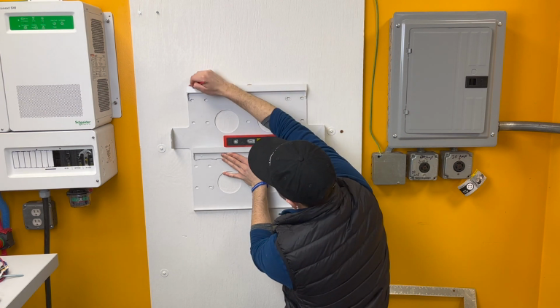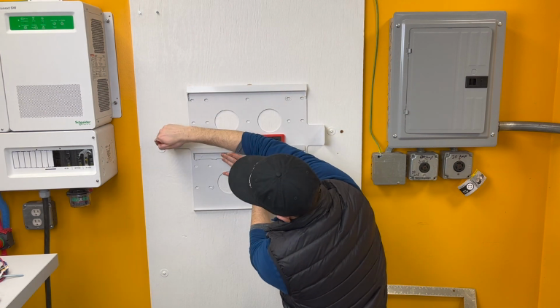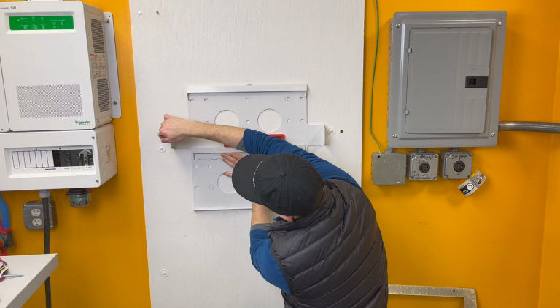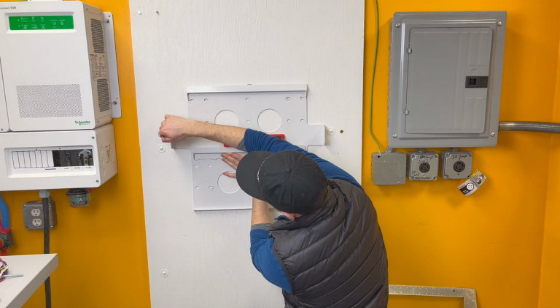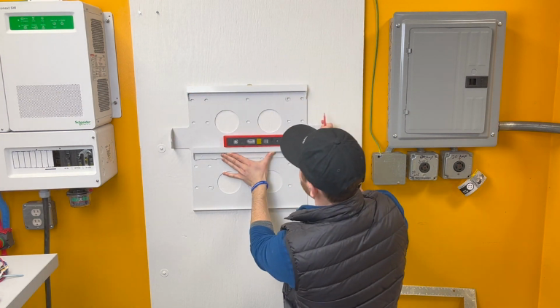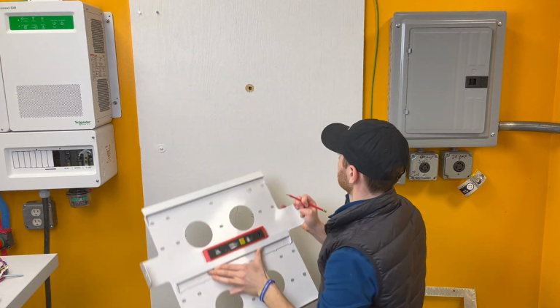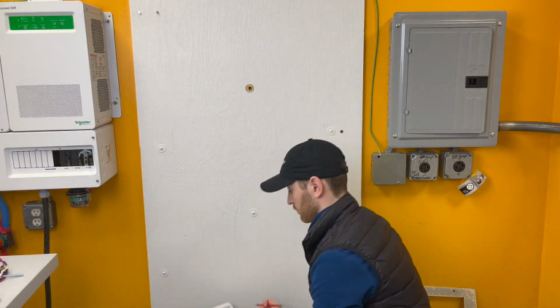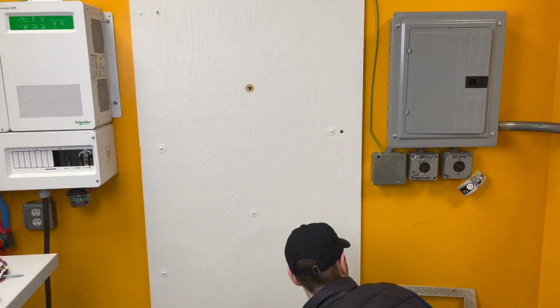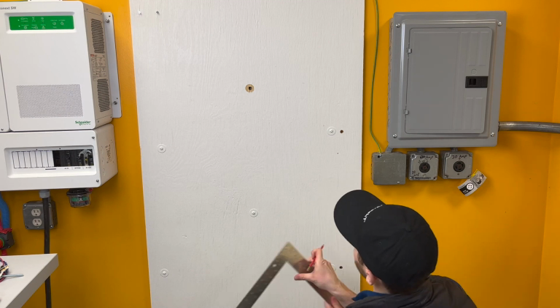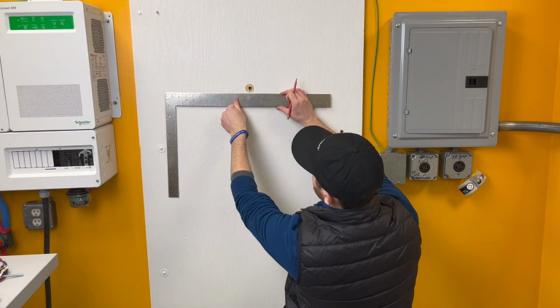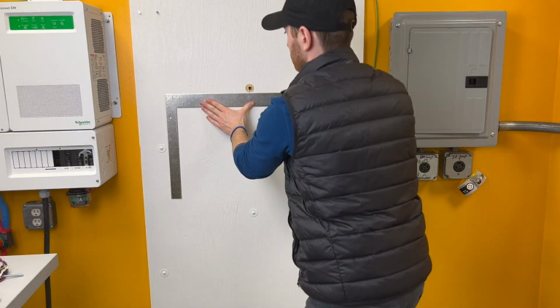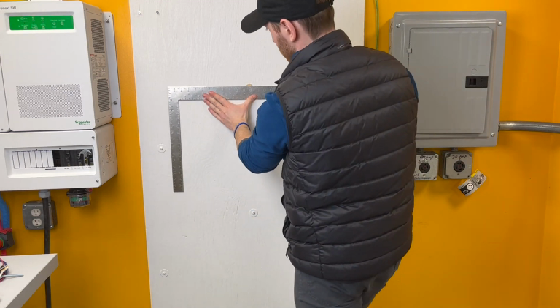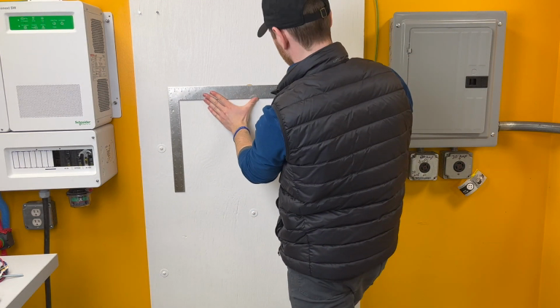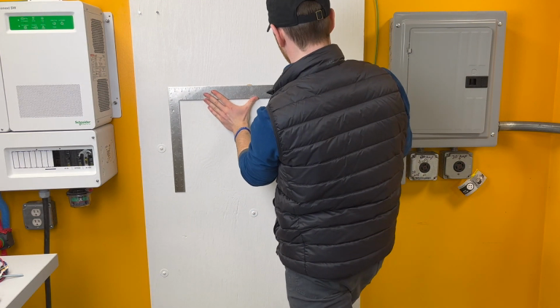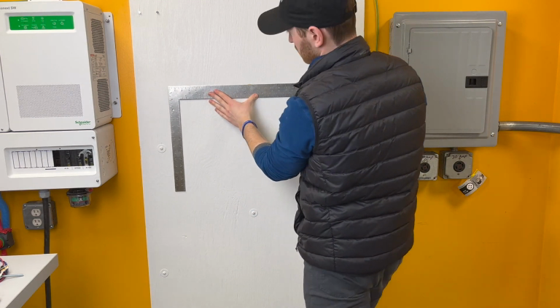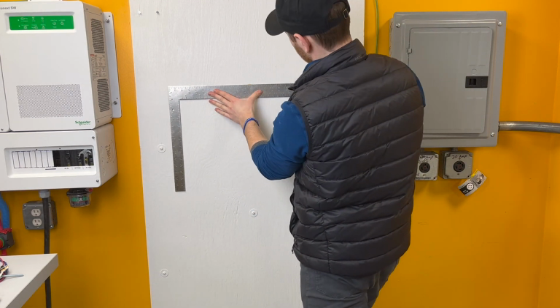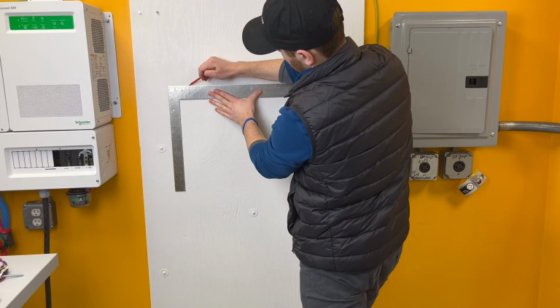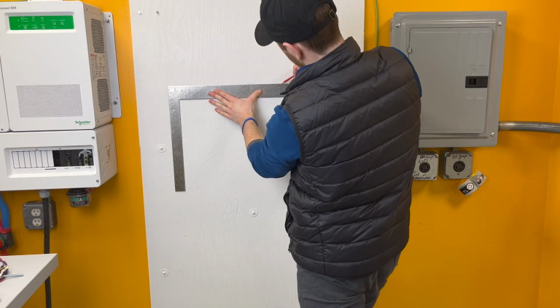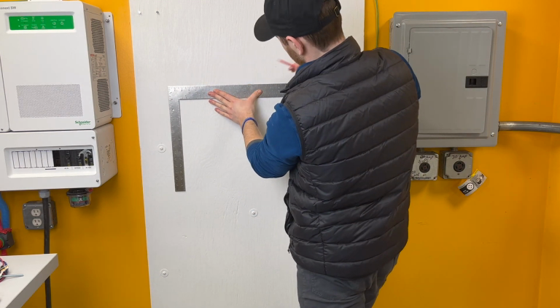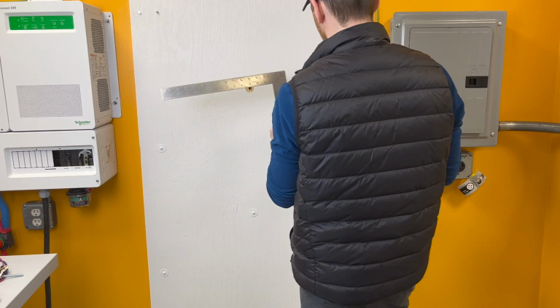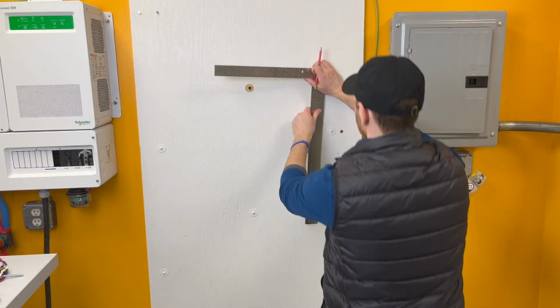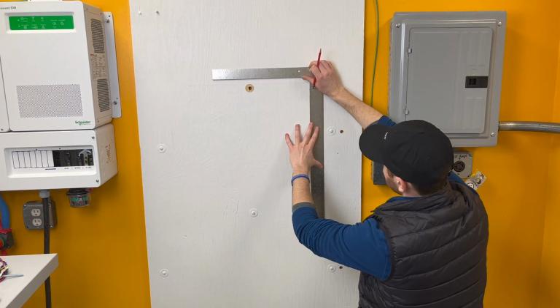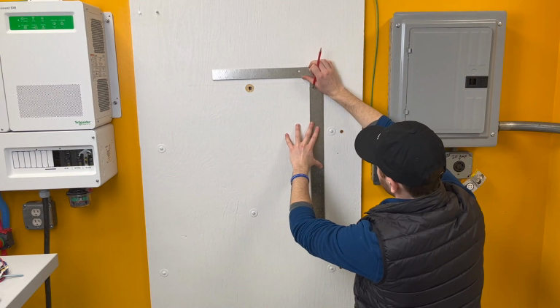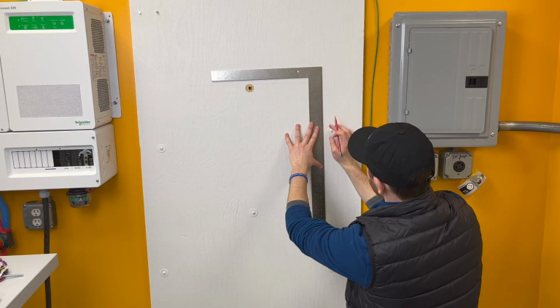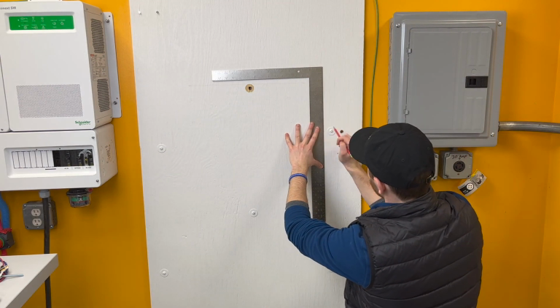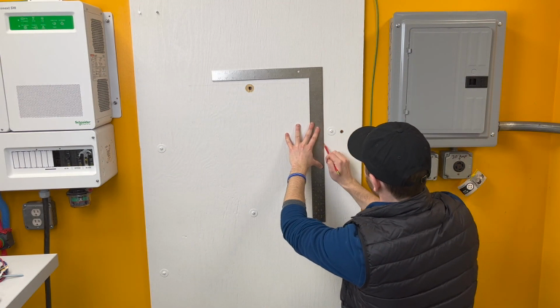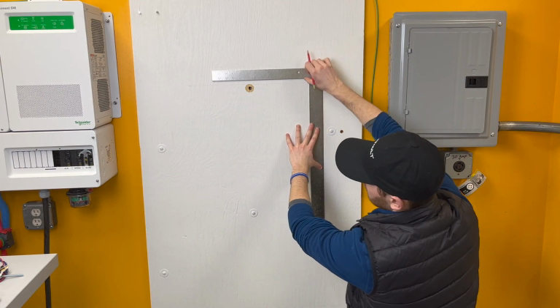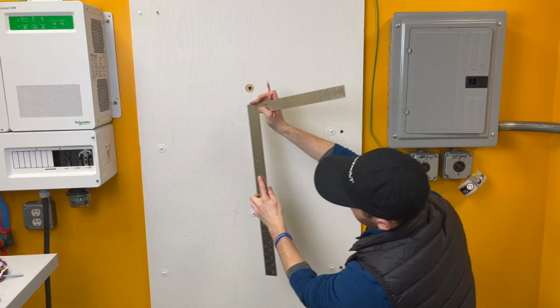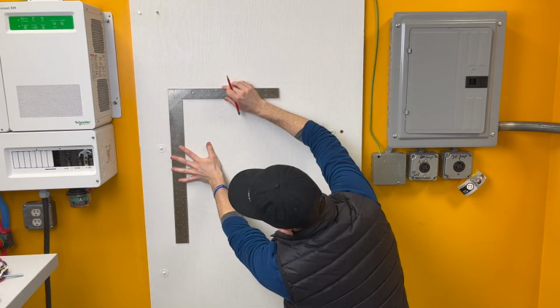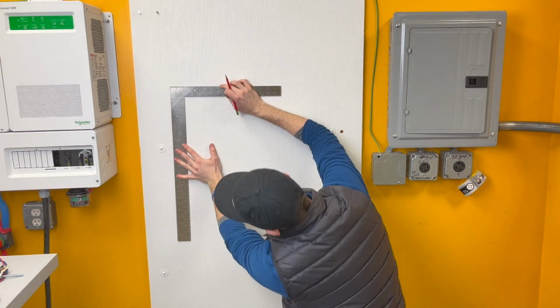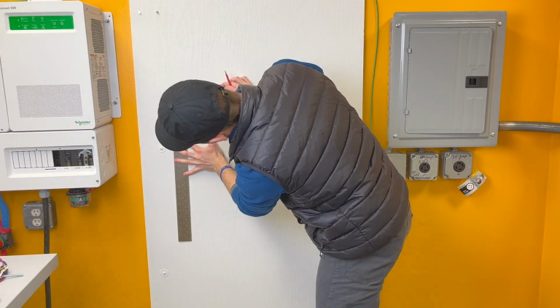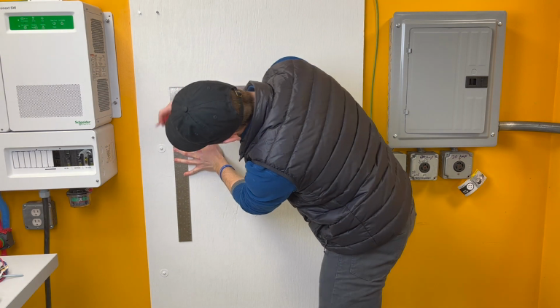When choosing your mounting location, you should ensure that the Hab is installed indoors in a cool, dry, ventilated space, and should be high enough from the floor to allow battery cables to bend easily without kinking and to allow easy access to the knockouts.